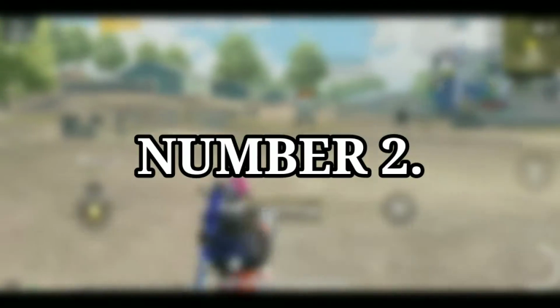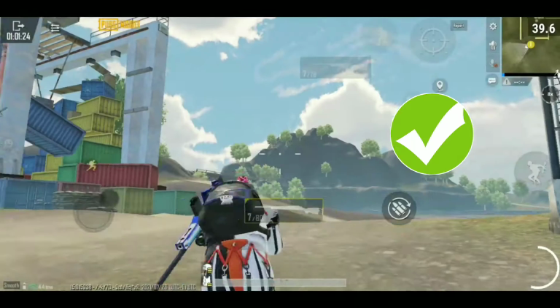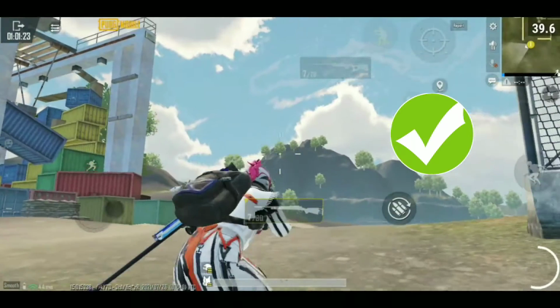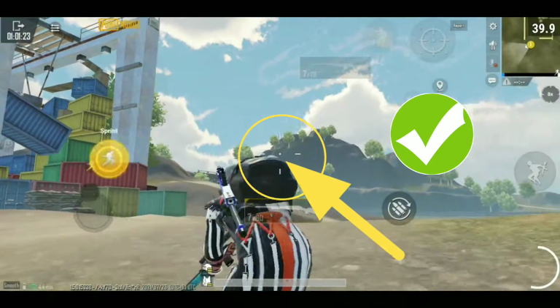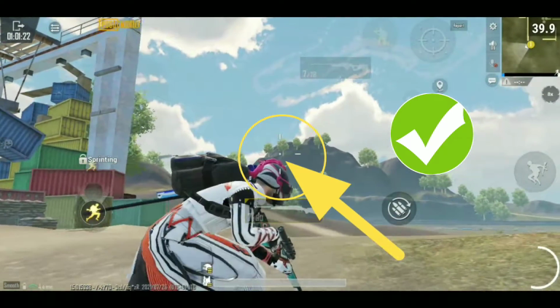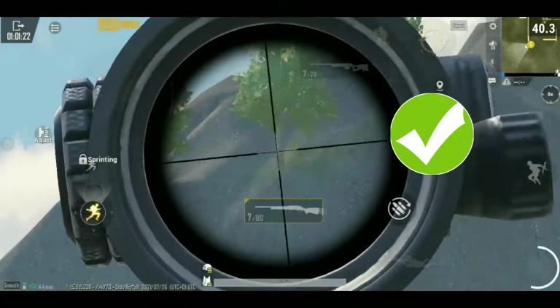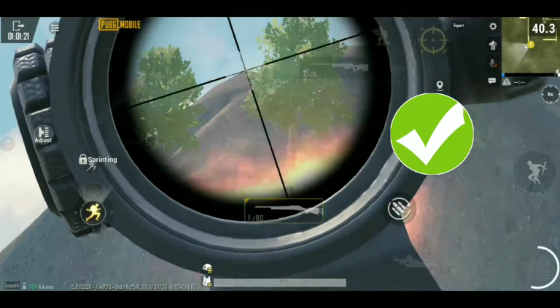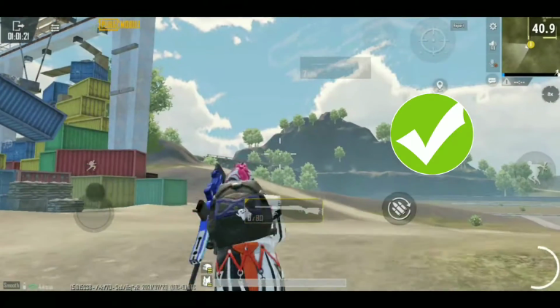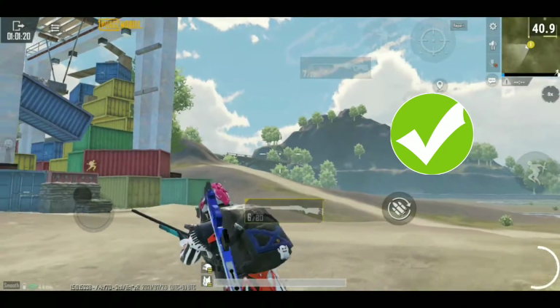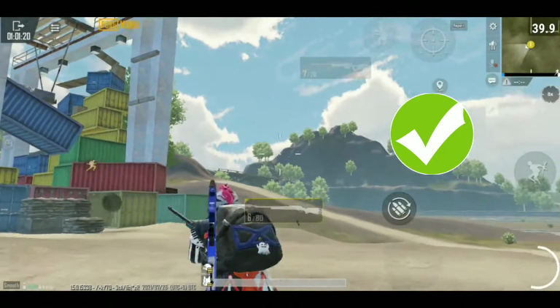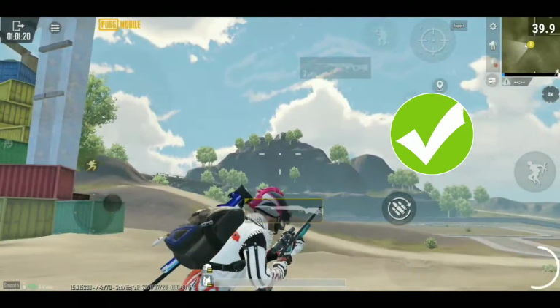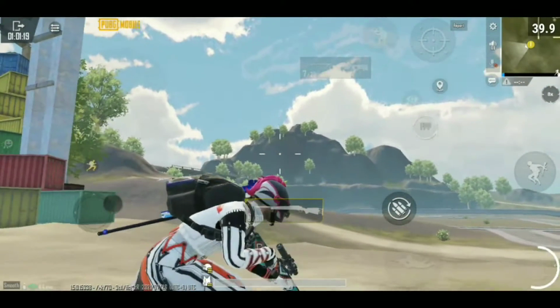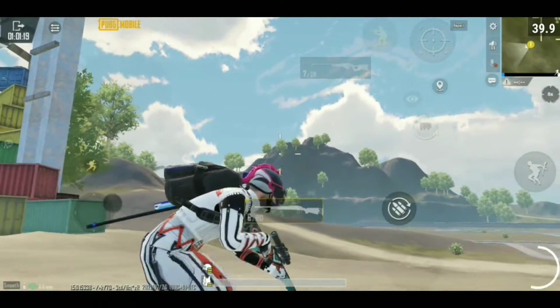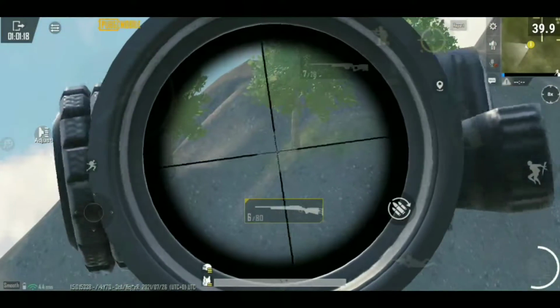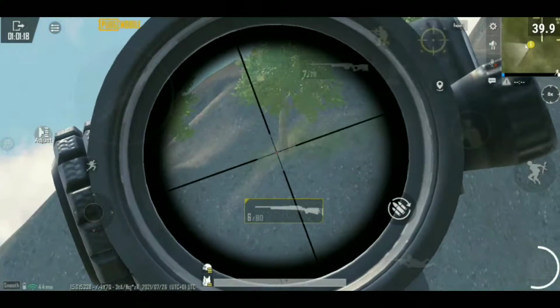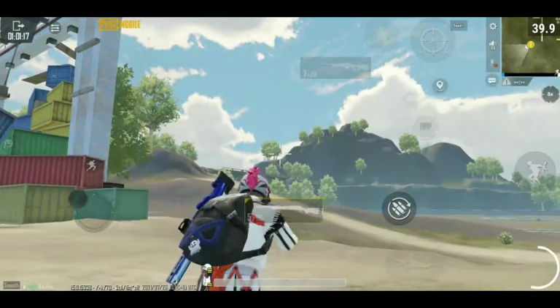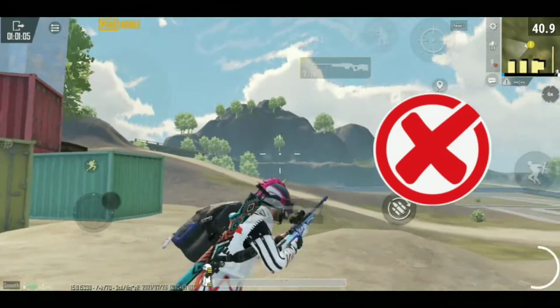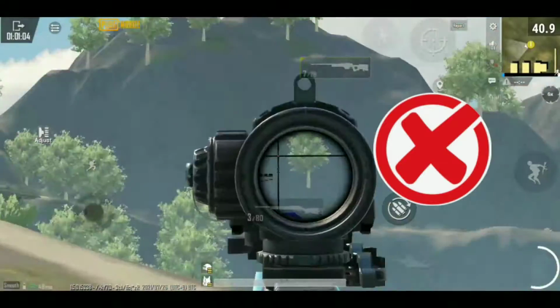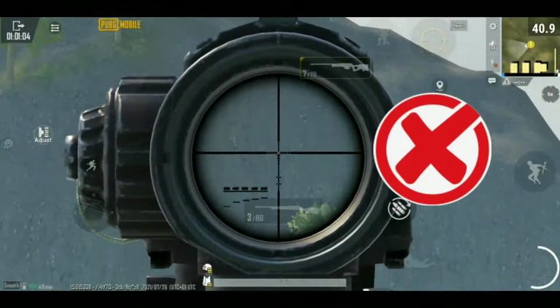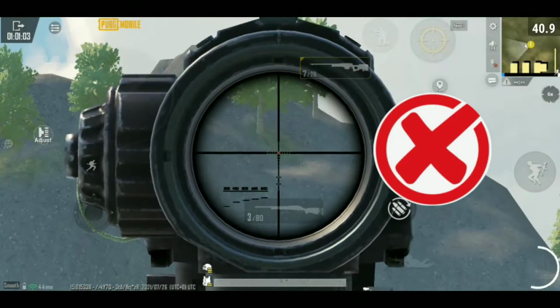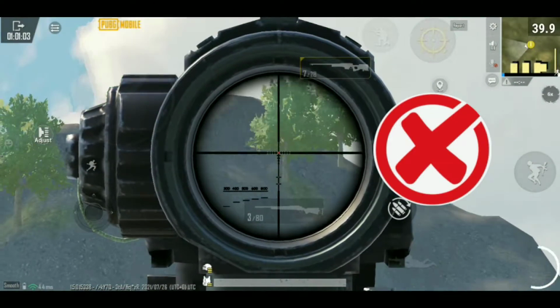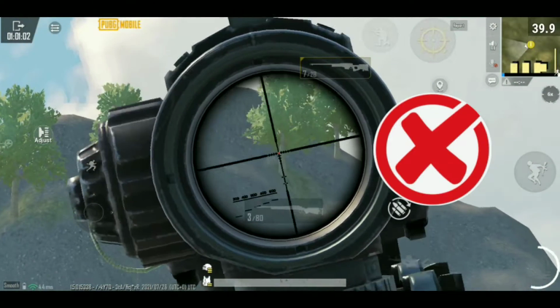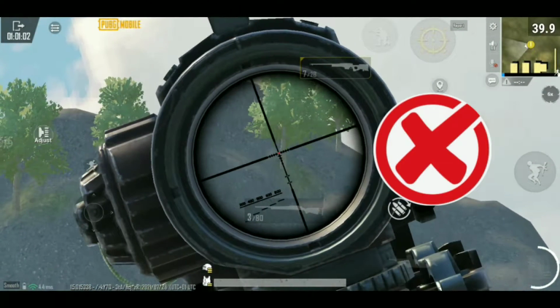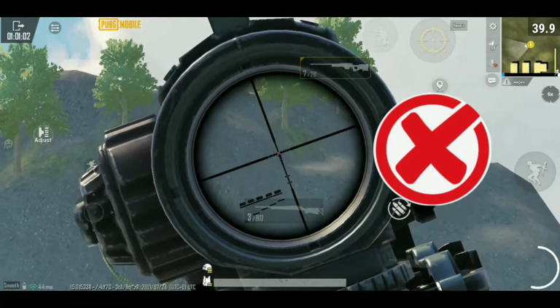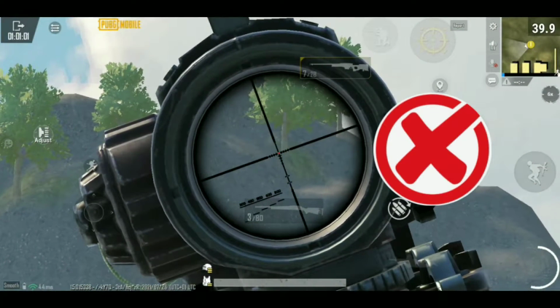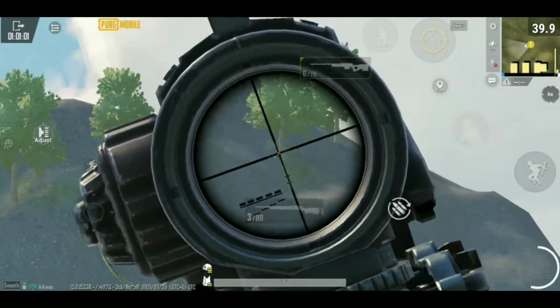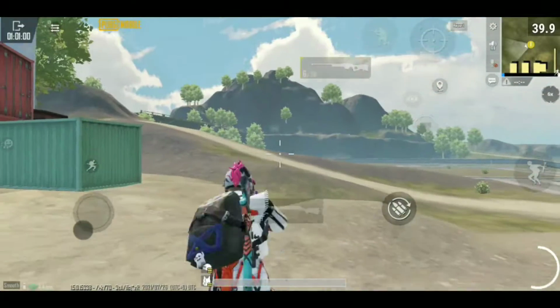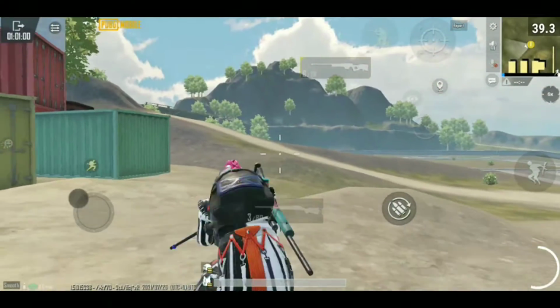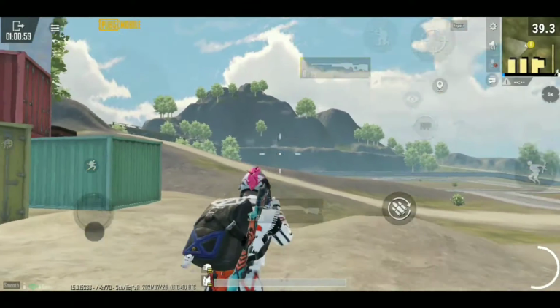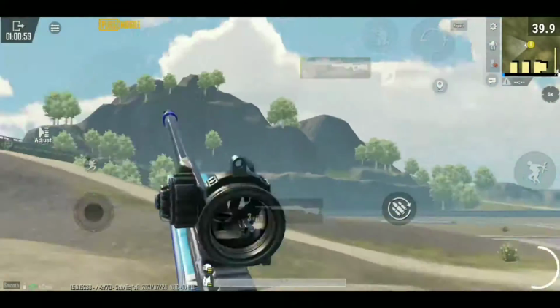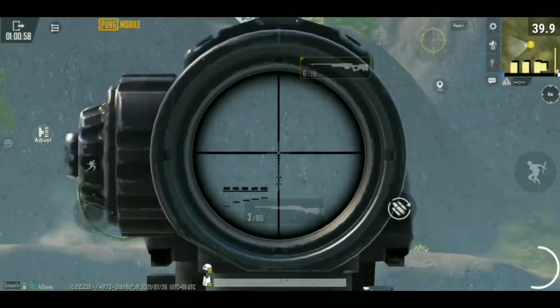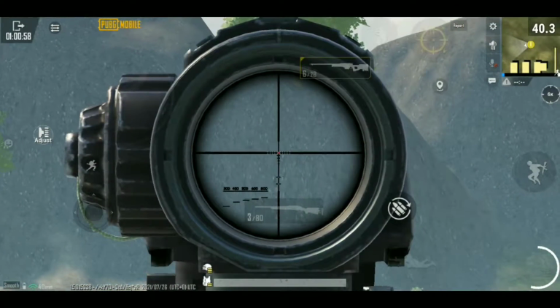Number 2. For sniping, crosshair placement is the most important. You must bring your crosshair around the target and then open scope to aim for the head. Do not open scope too far from the enemy and then bring your scope to the target — this will take time and an enemy with better sniping skills can easily kill you.